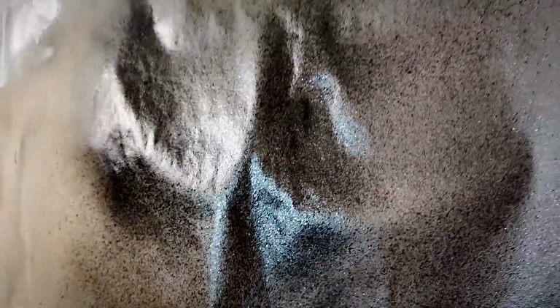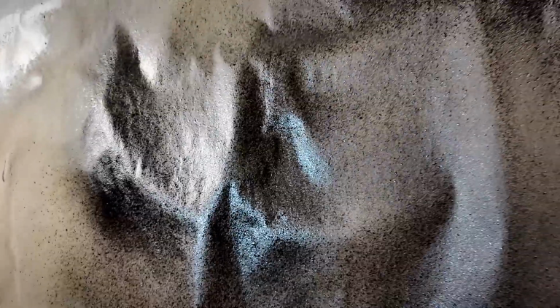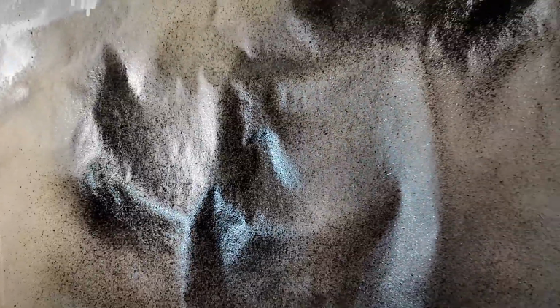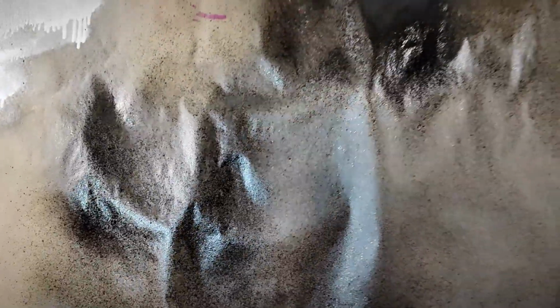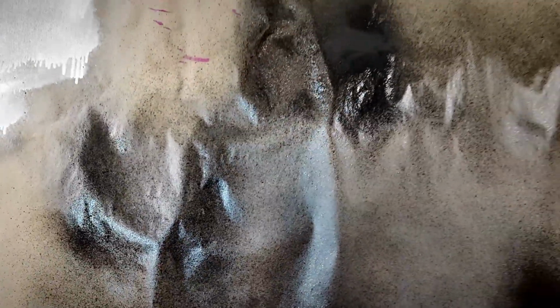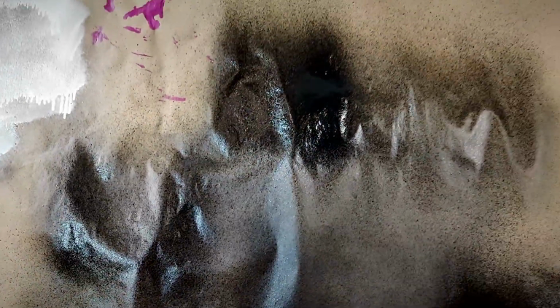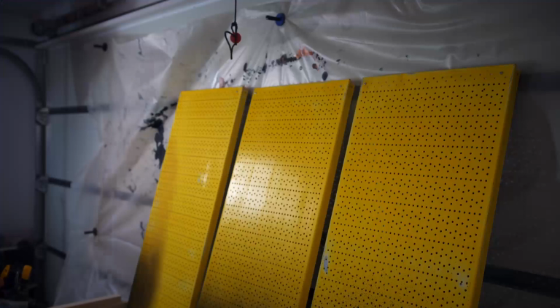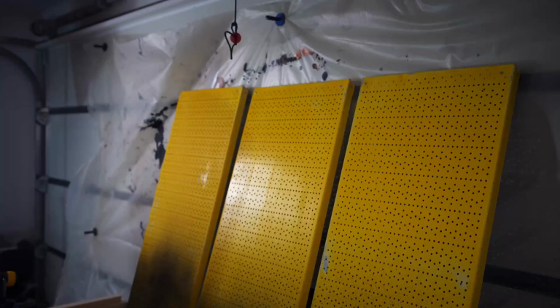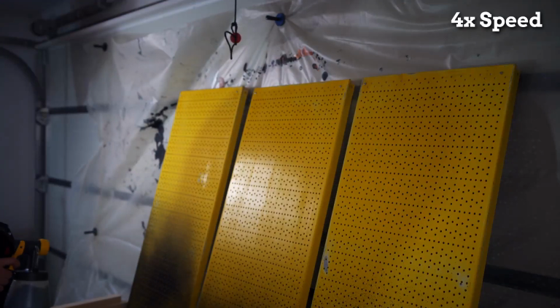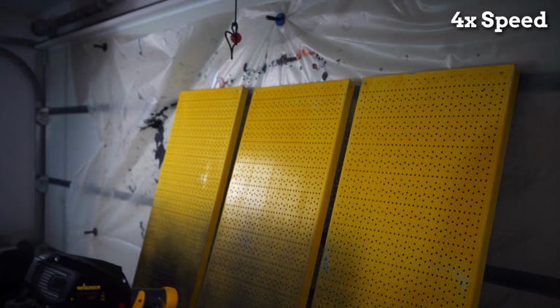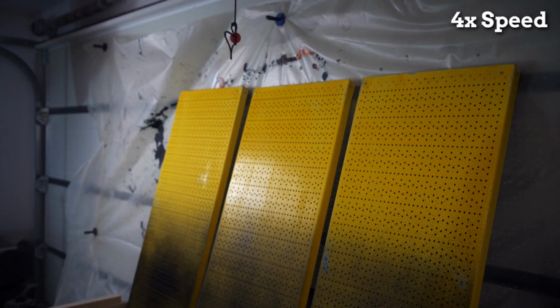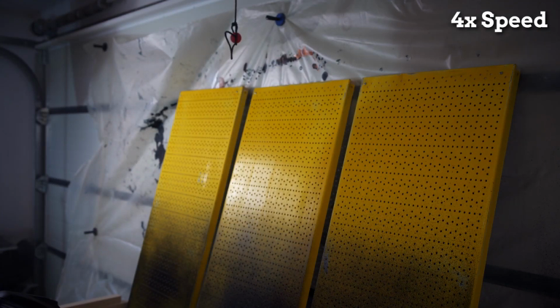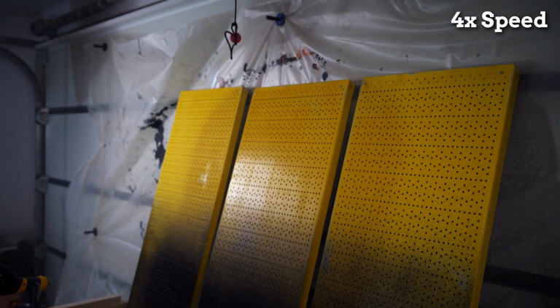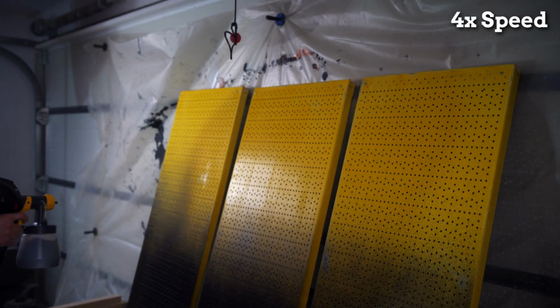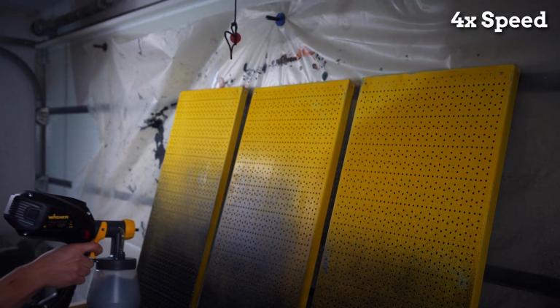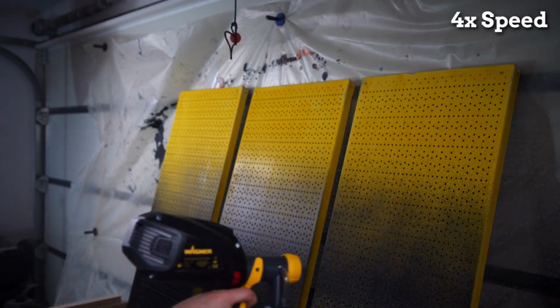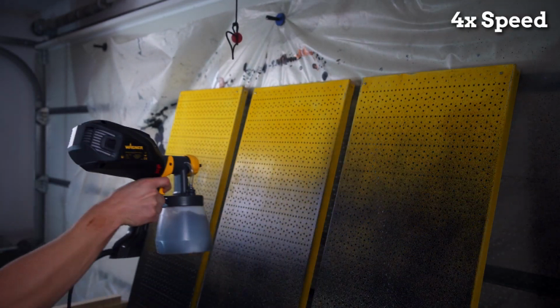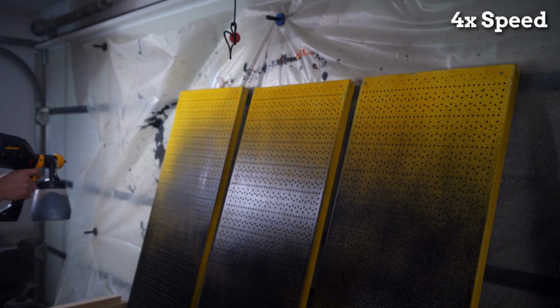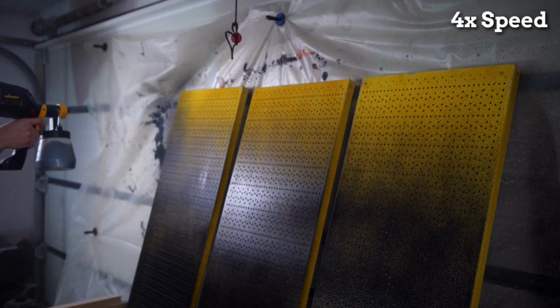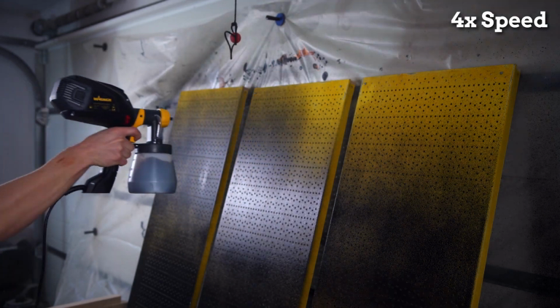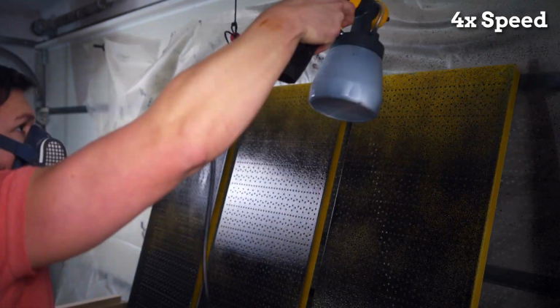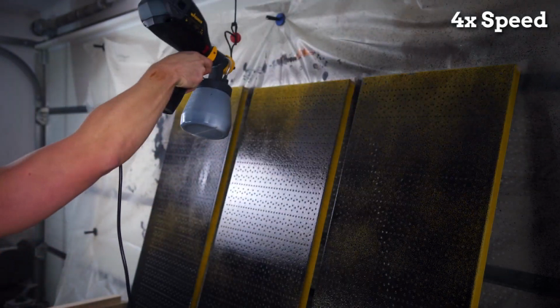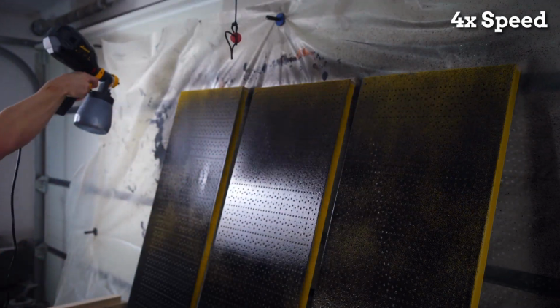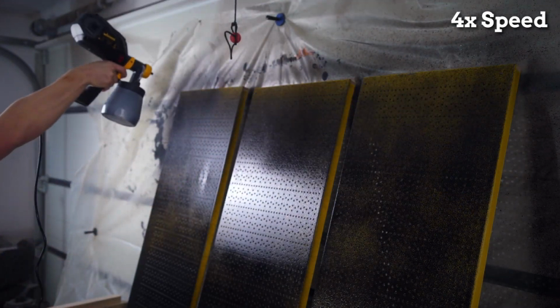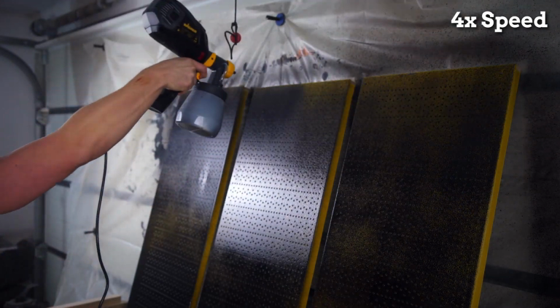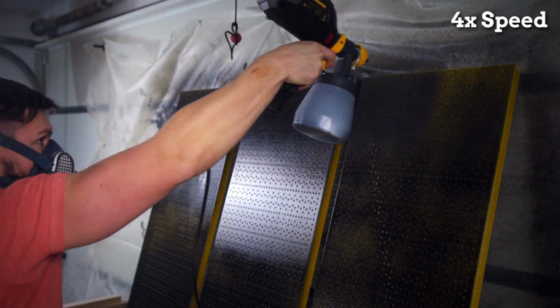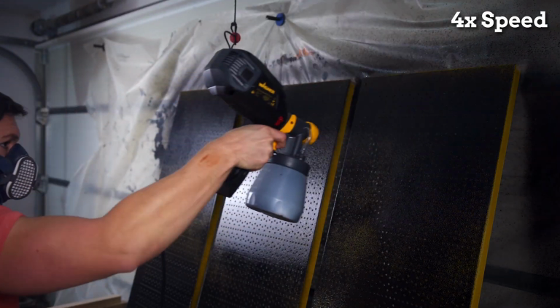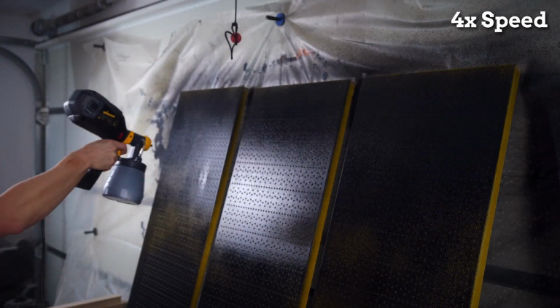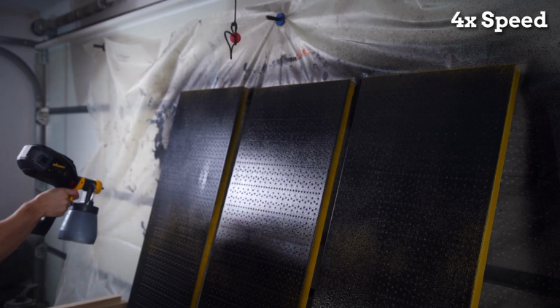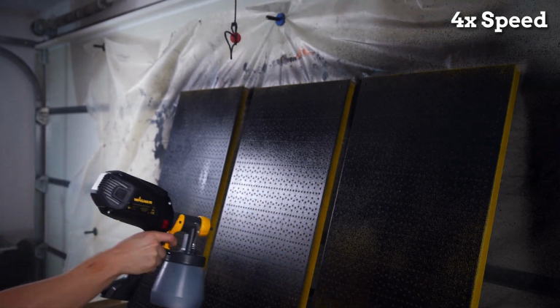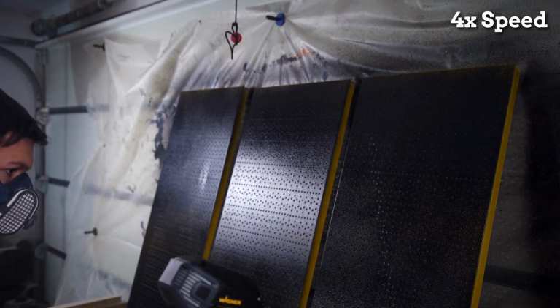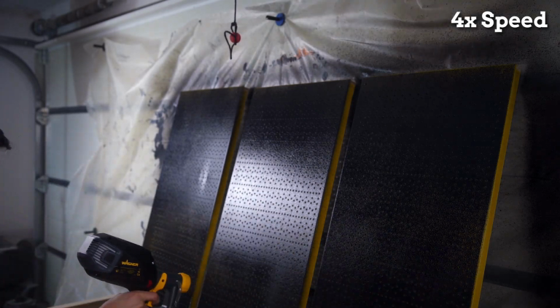However I decided to move on and test the real thing. For me it worked best using air on high, very little material feed, and paint consistency like soup.